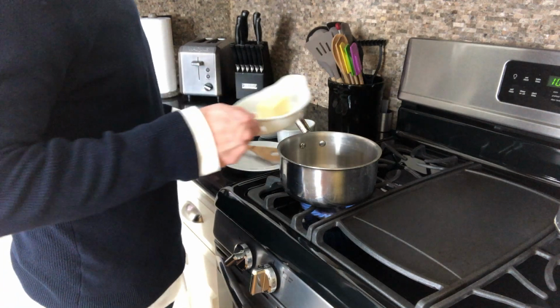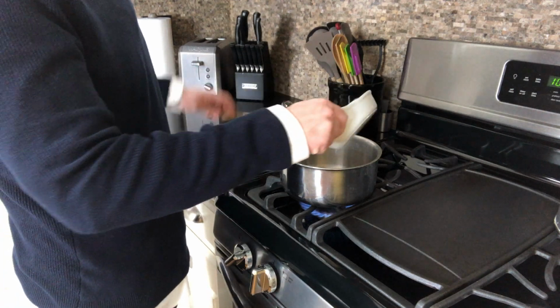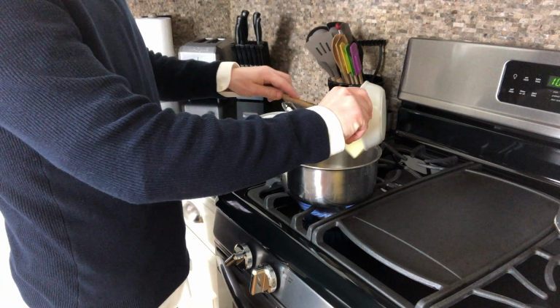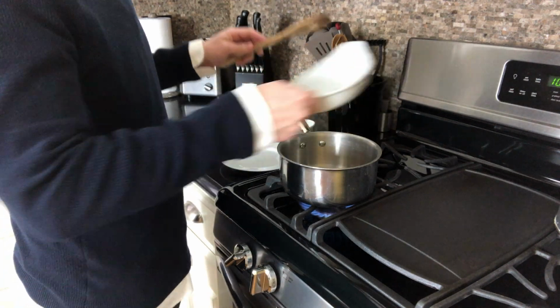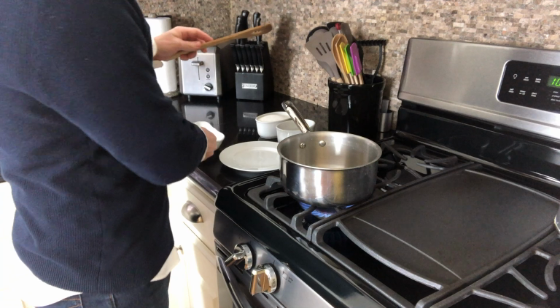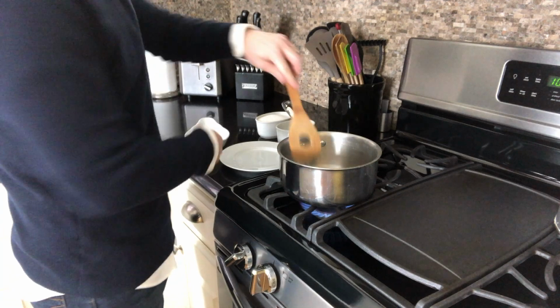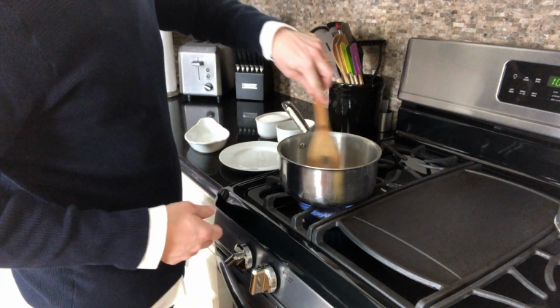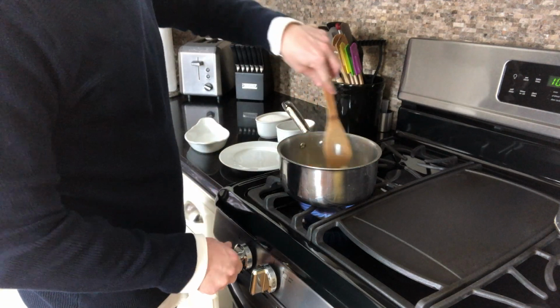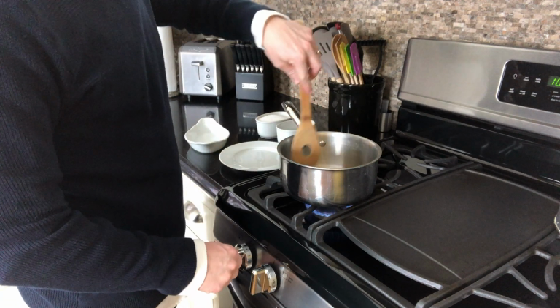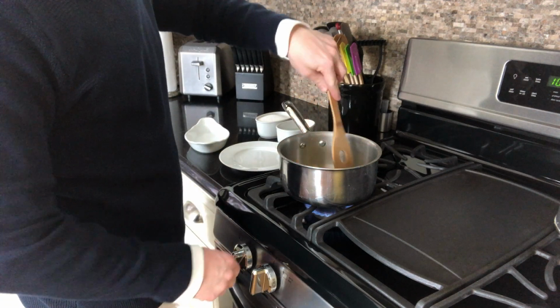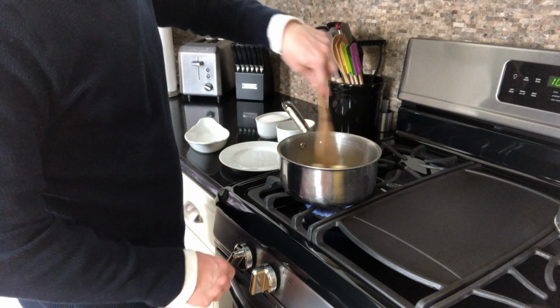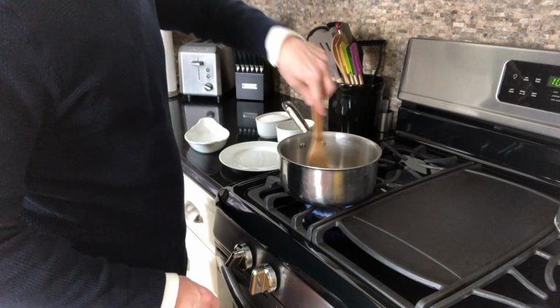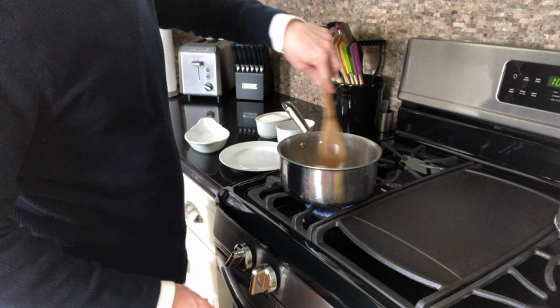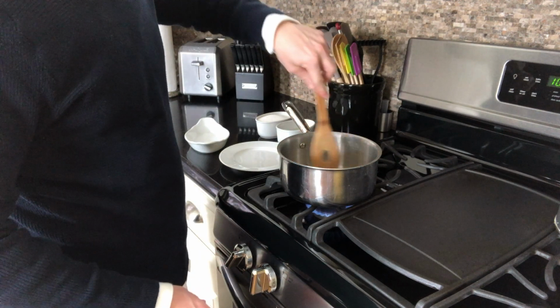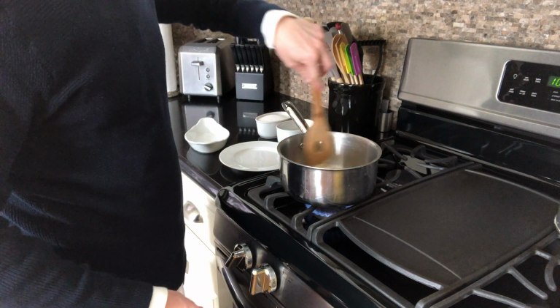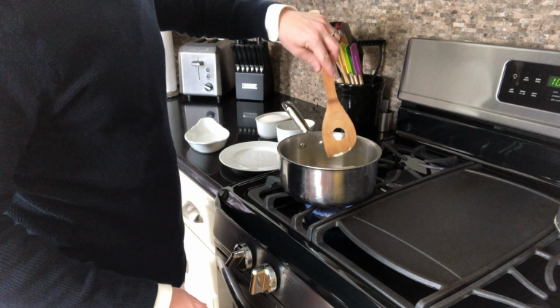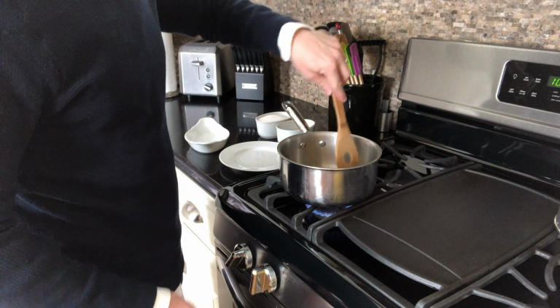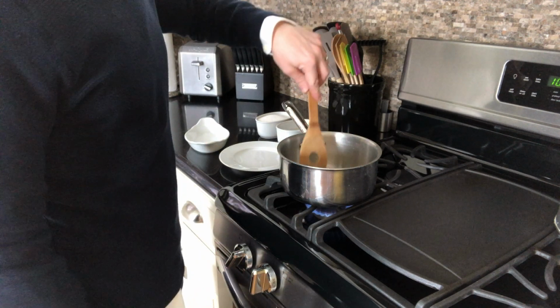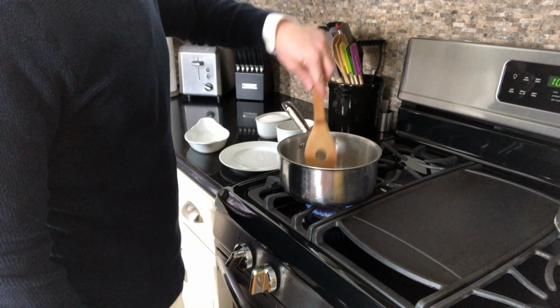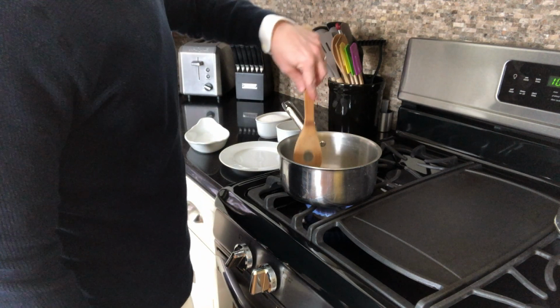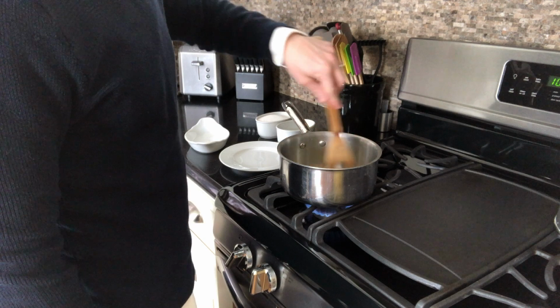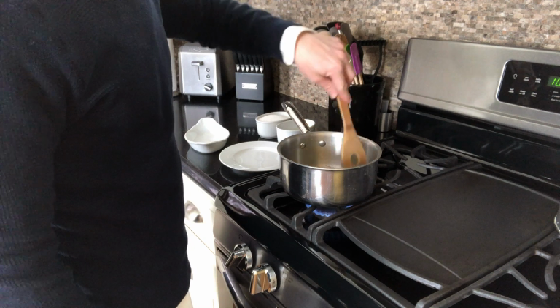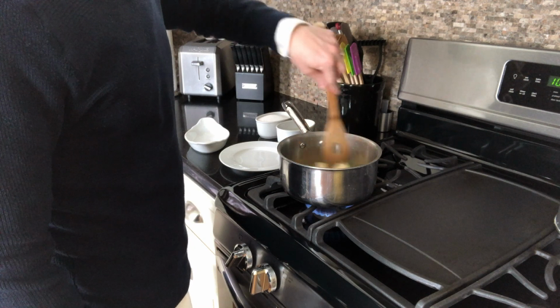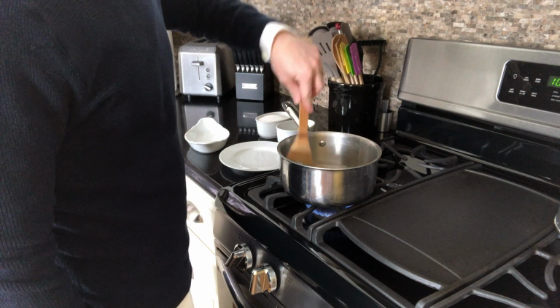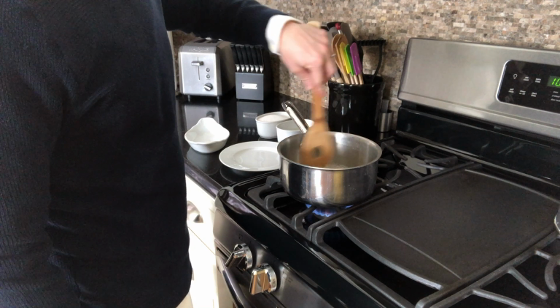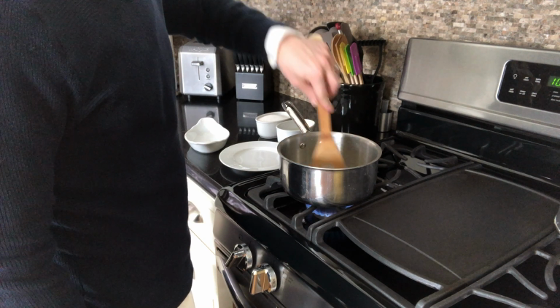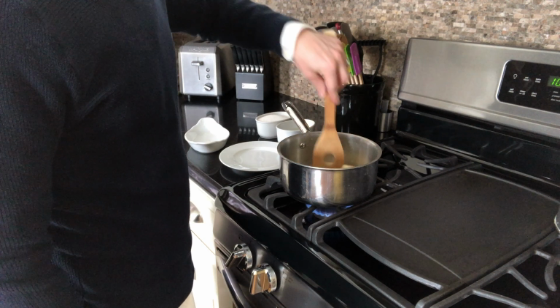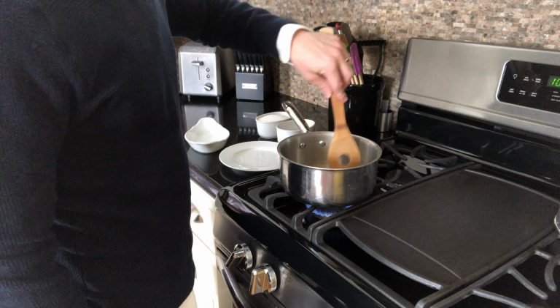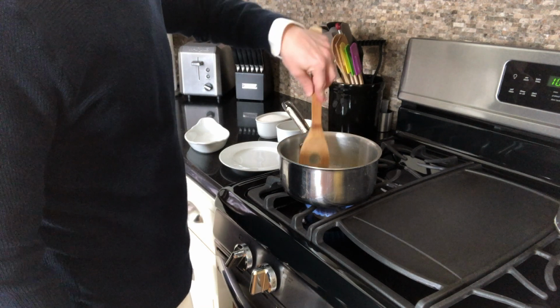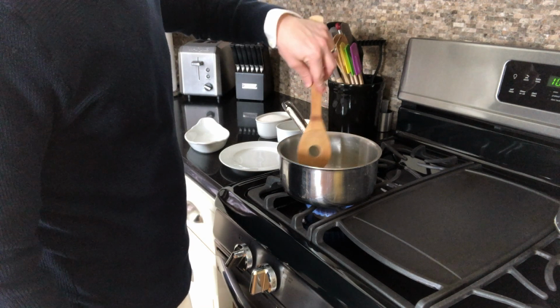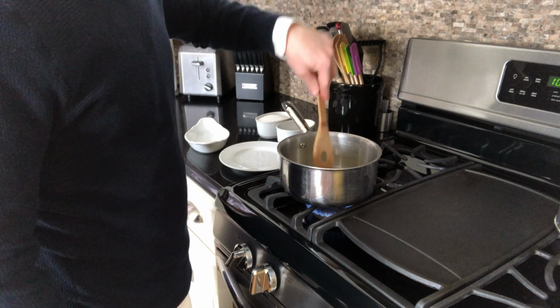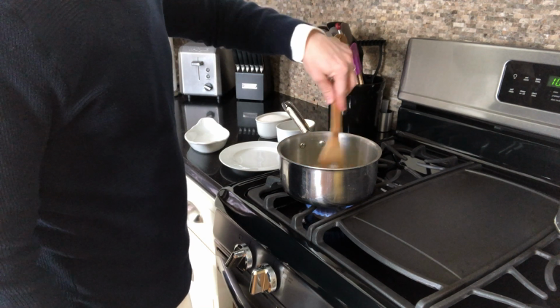The first step in this process is making our simple syrup. We're going to add one cup of granulated sugar, a half a cup of light corn syrup, and one fourth cup or half a stick of butter to a medium saucepan.